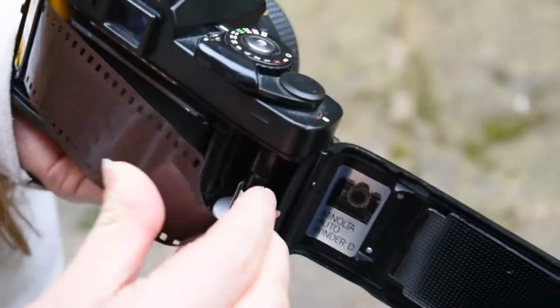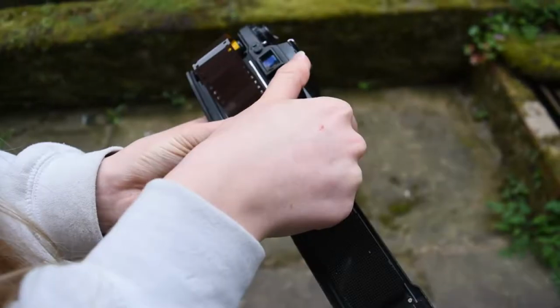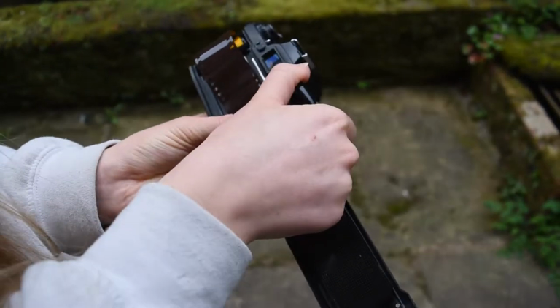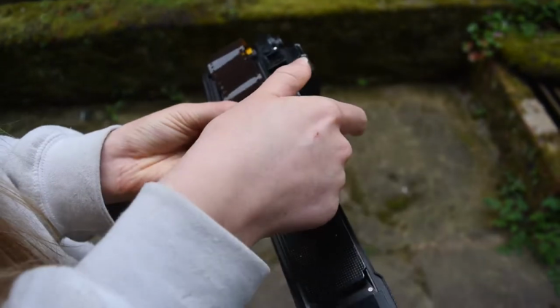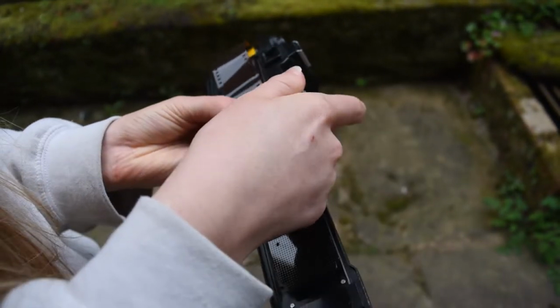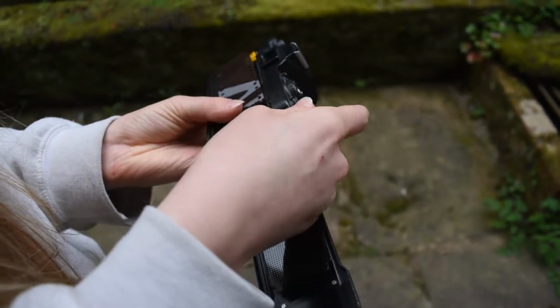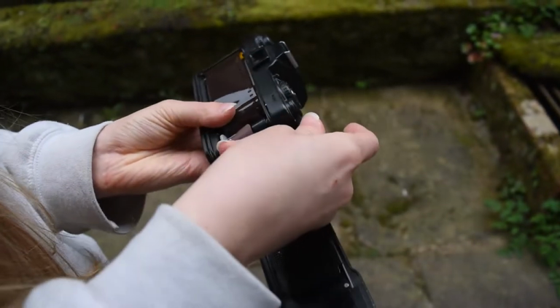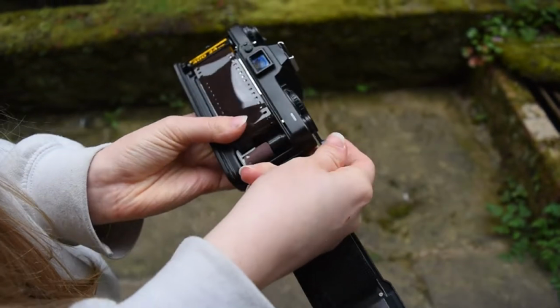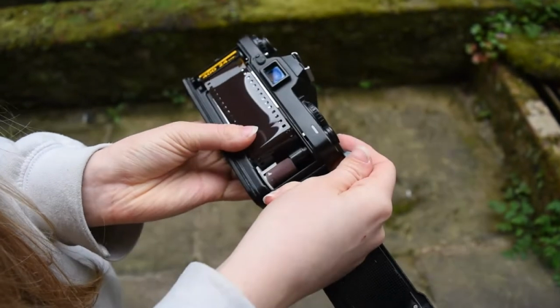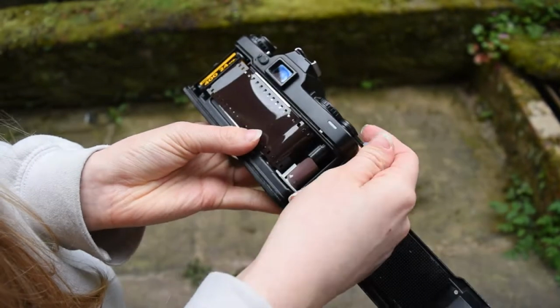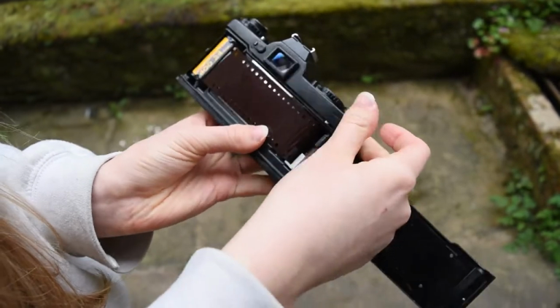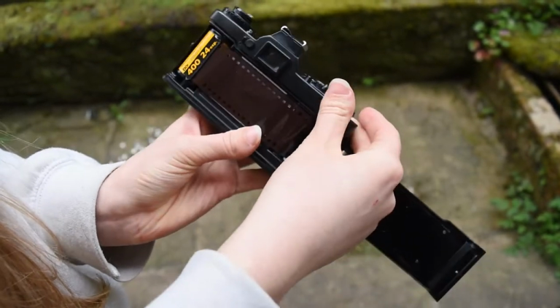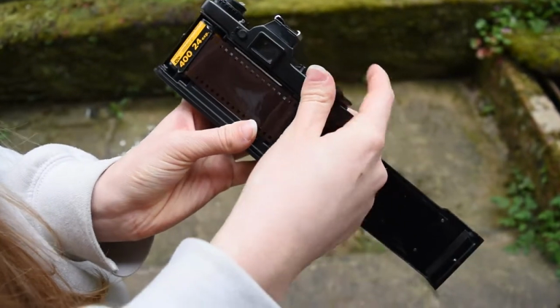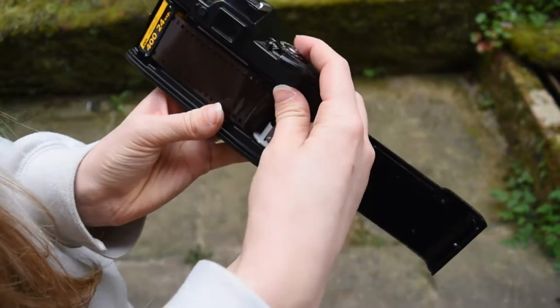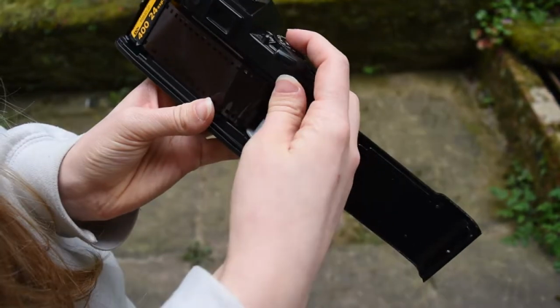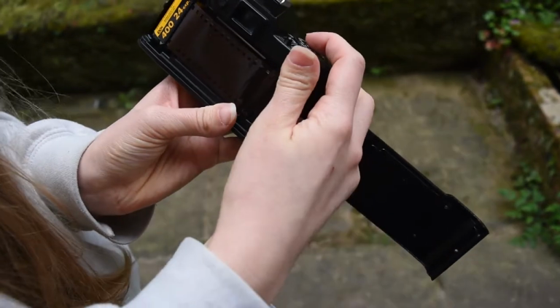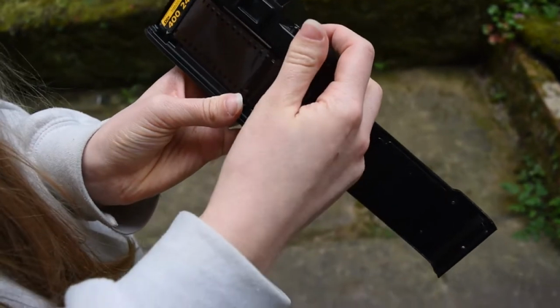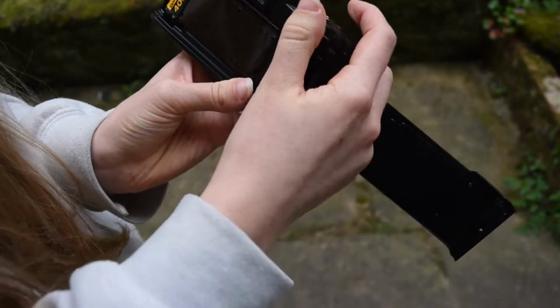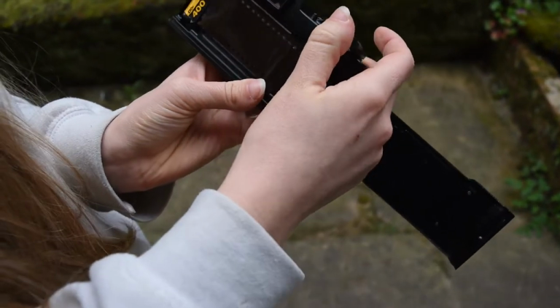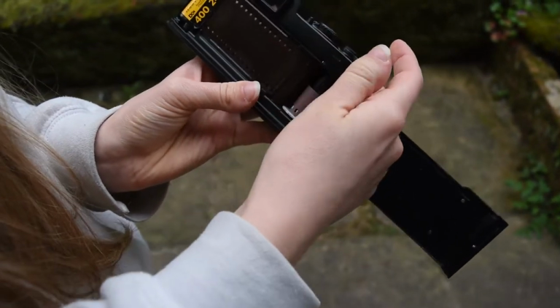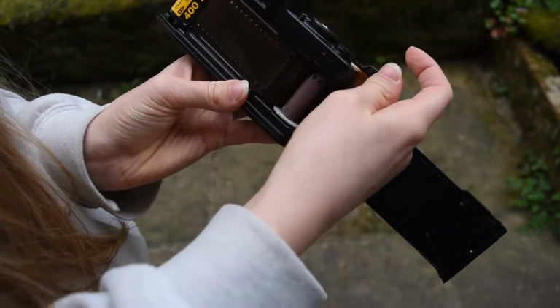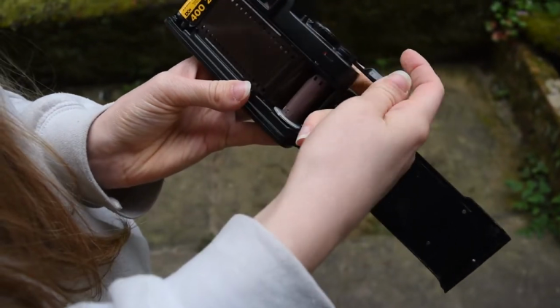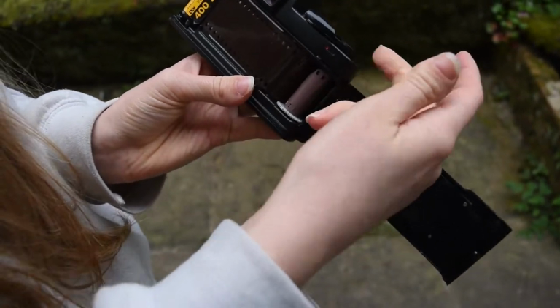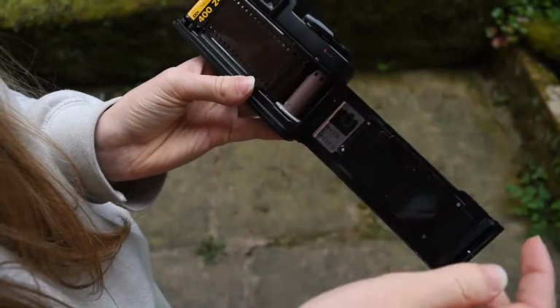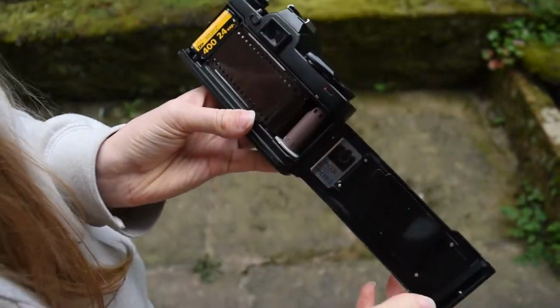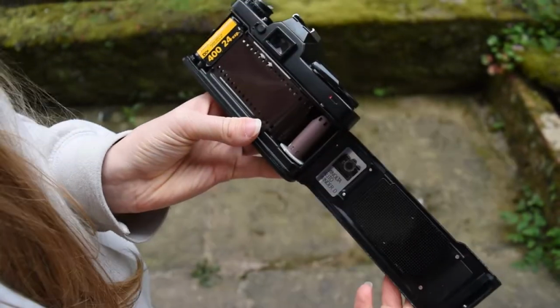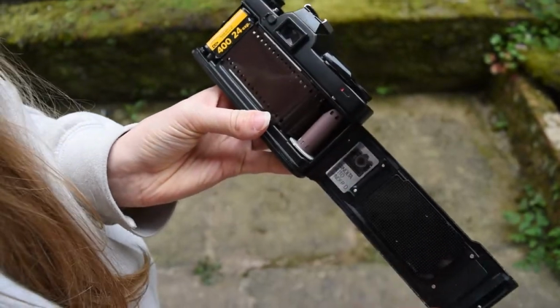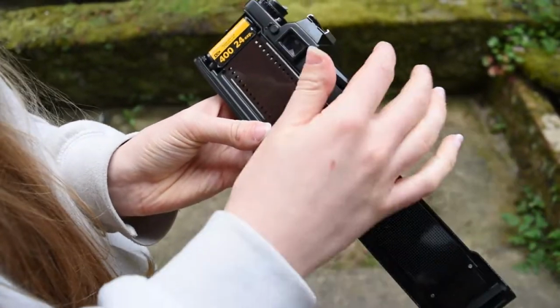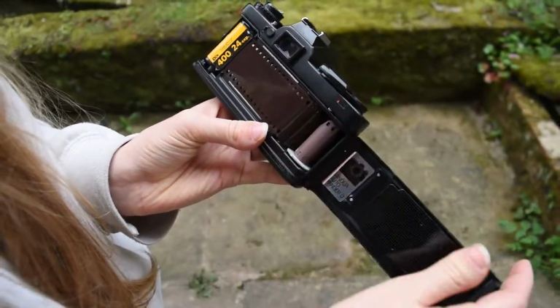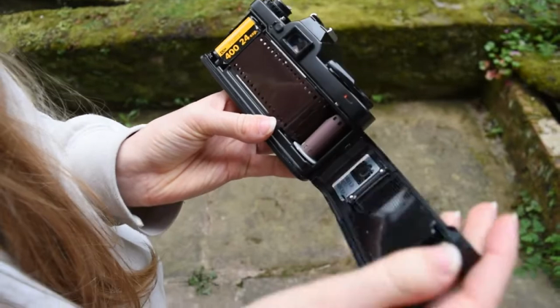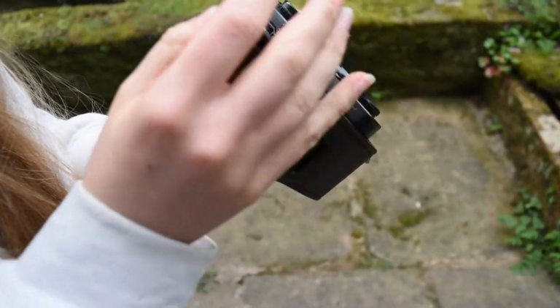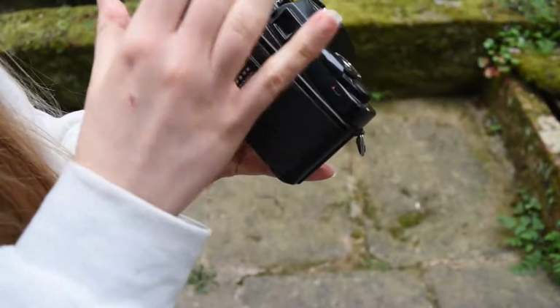But once it was up and going, we shot a couple of test rolls, and now I've given her this roll of Kodak Ultramax and she's going to have a go at shooting it herself.